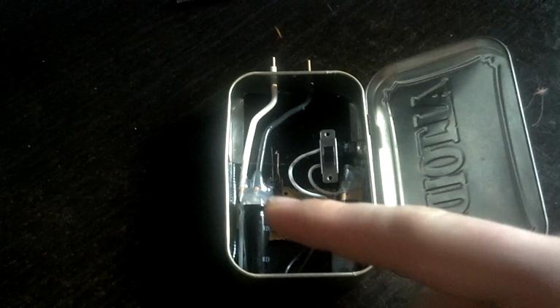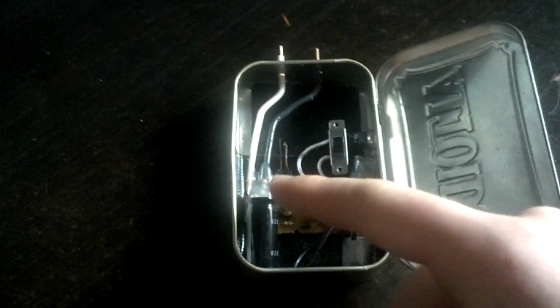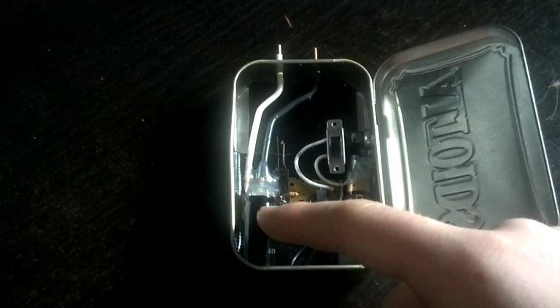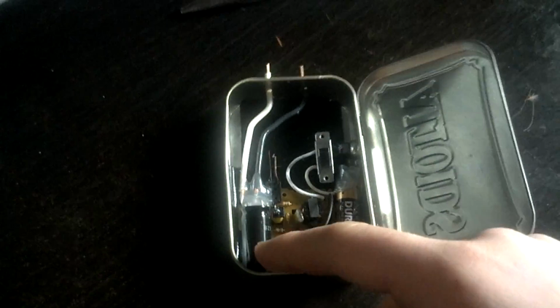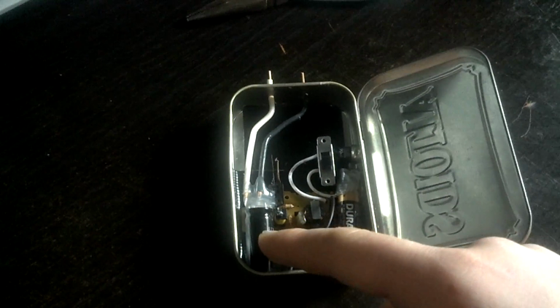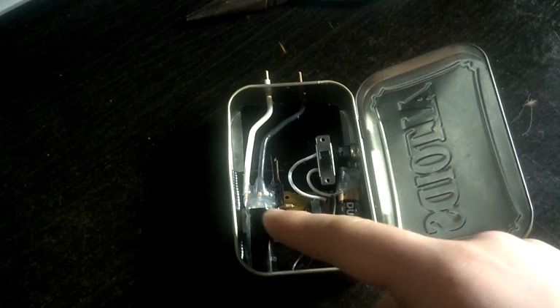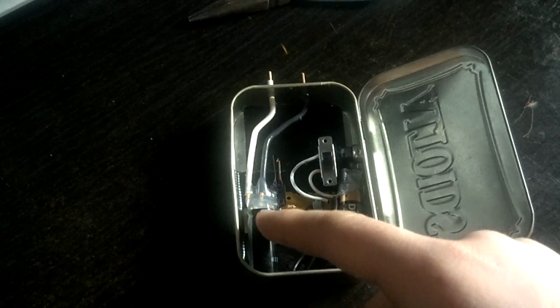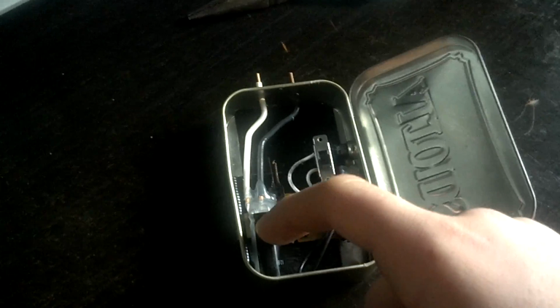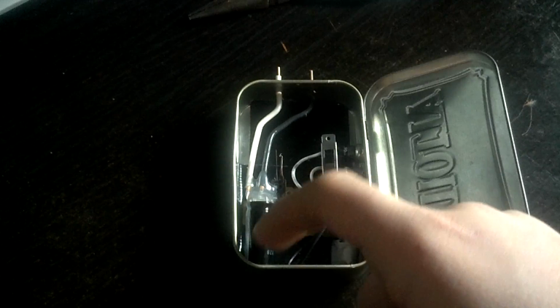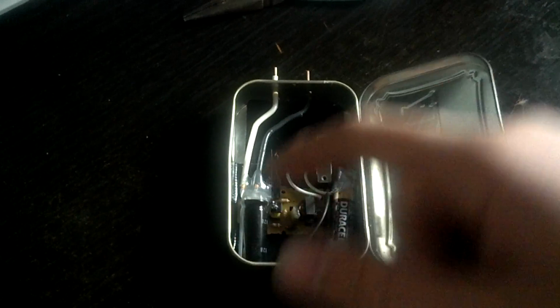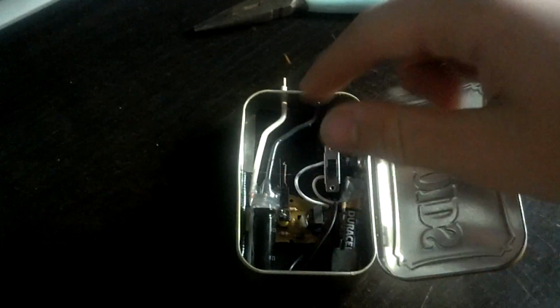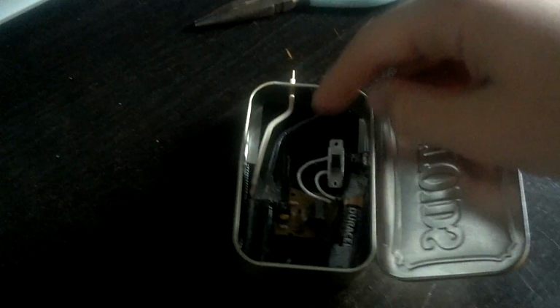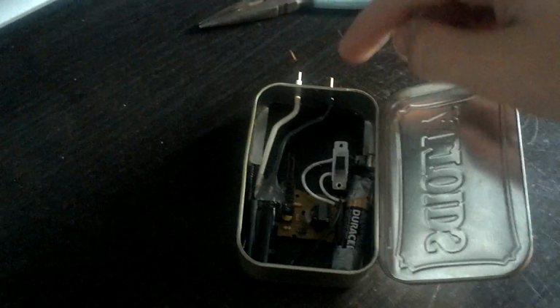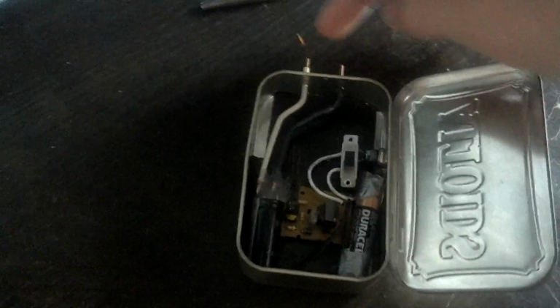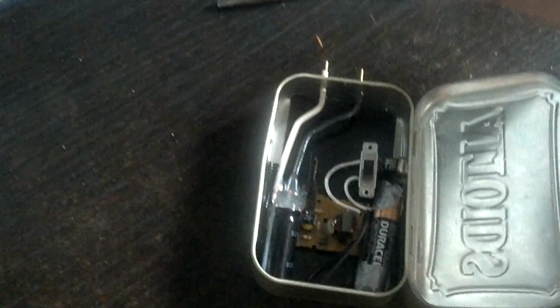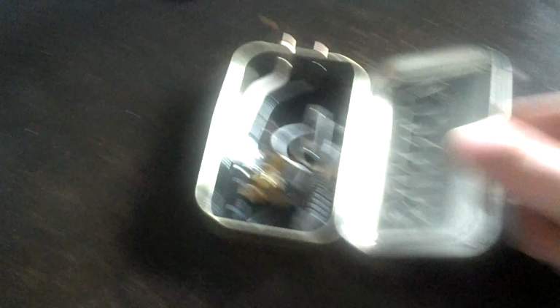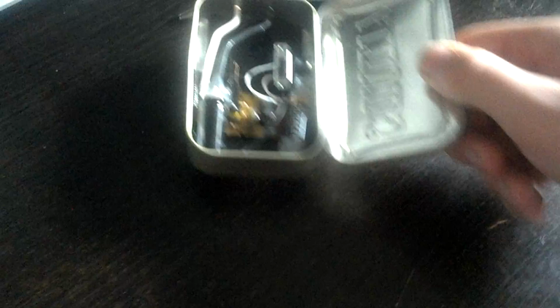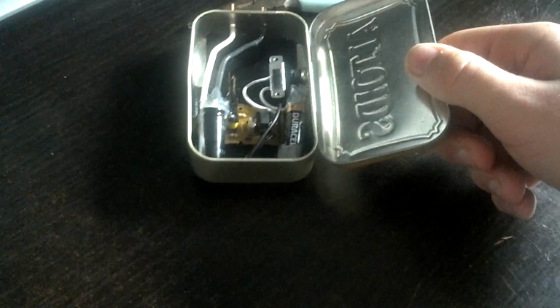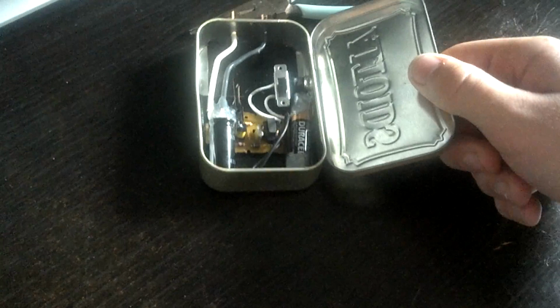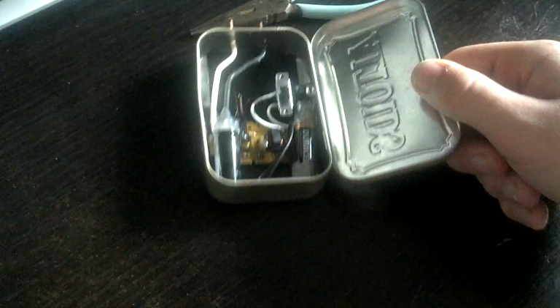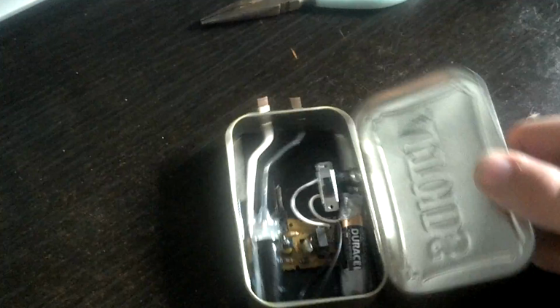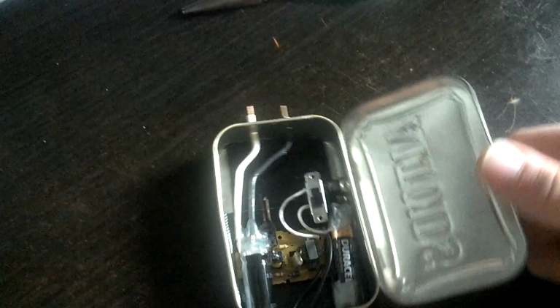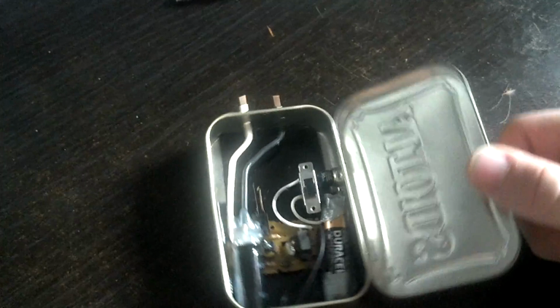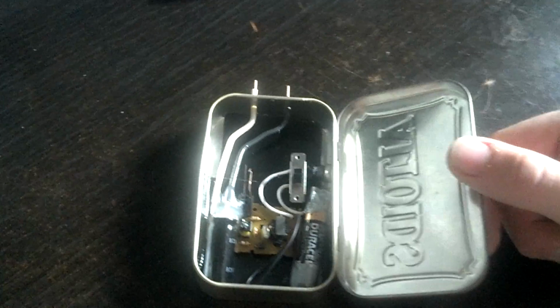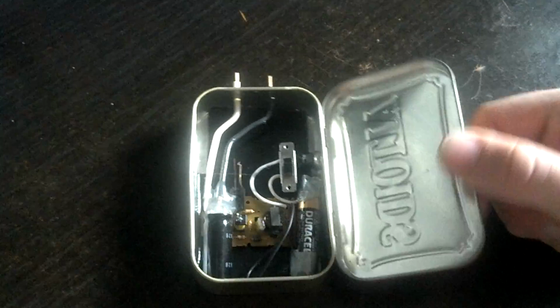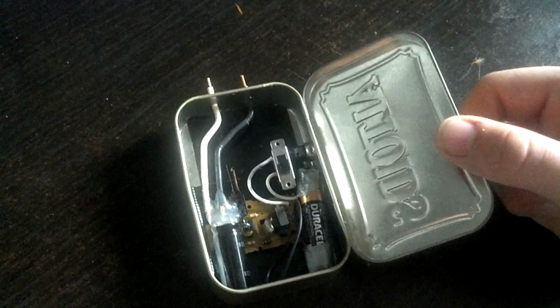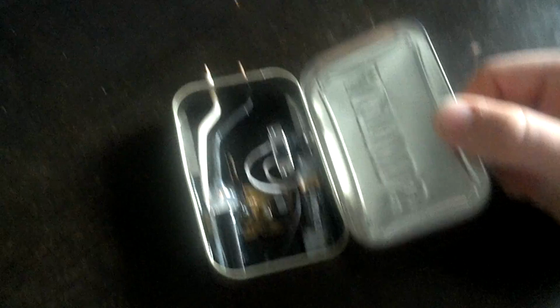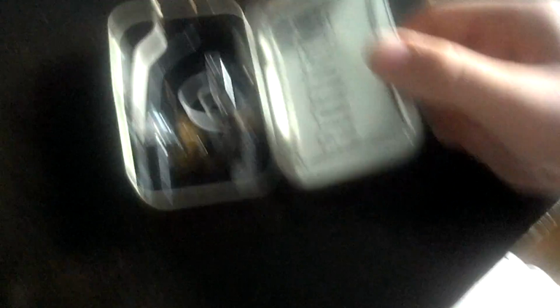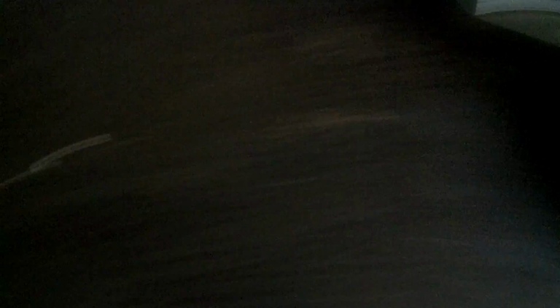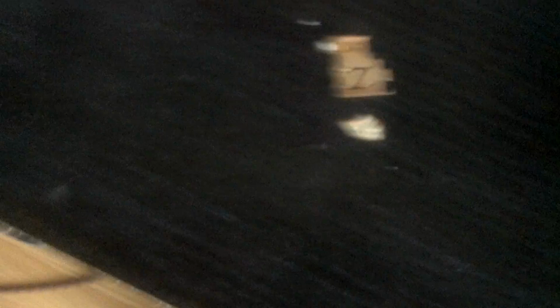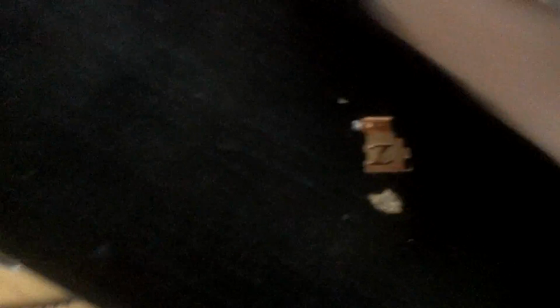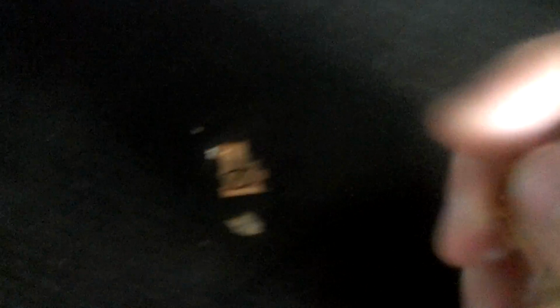You just run the wires to the outside, and when they arc across something conductive they'll make a big shock. I had the original battery clips here but I decided to take them out.